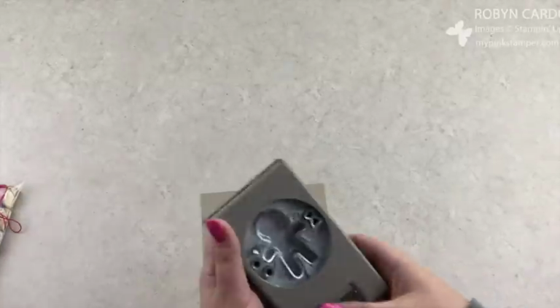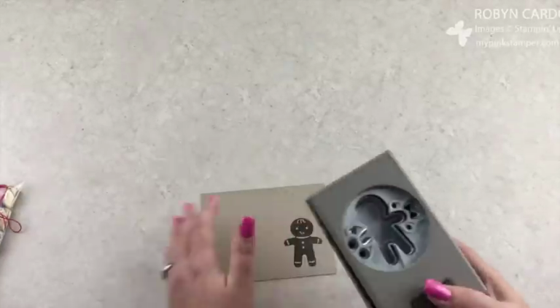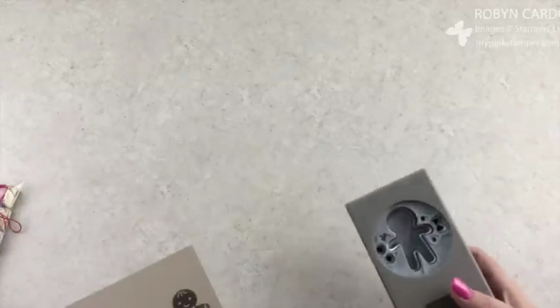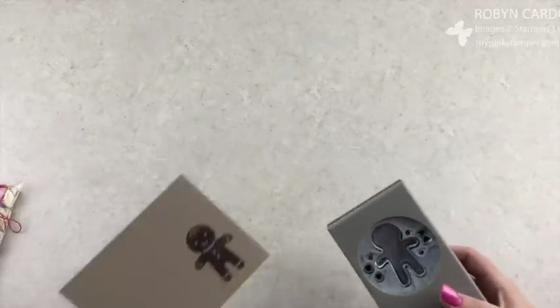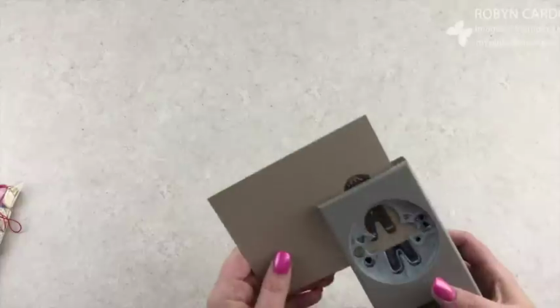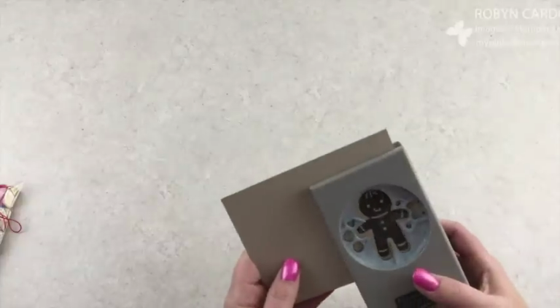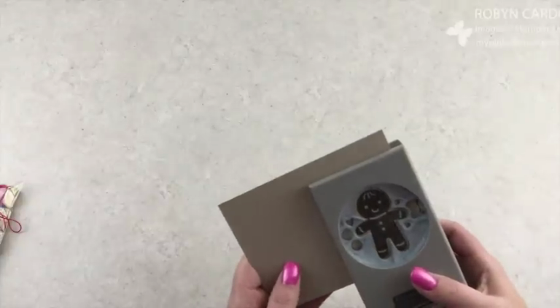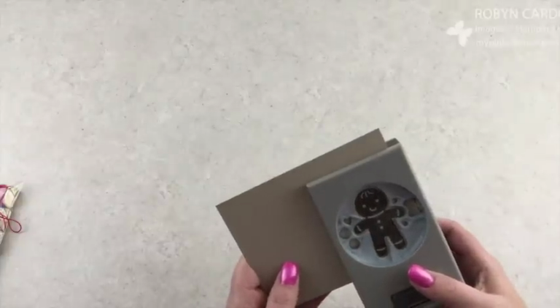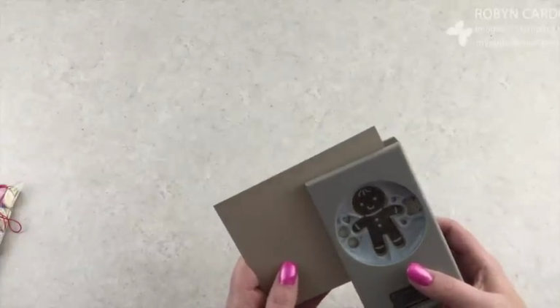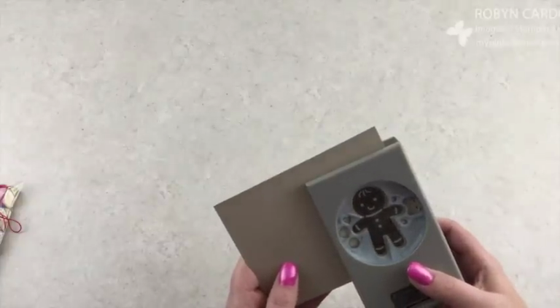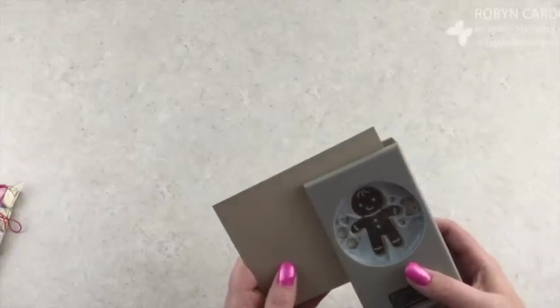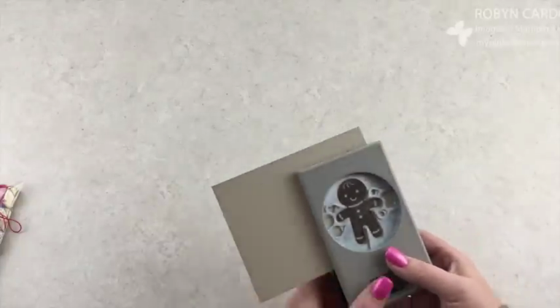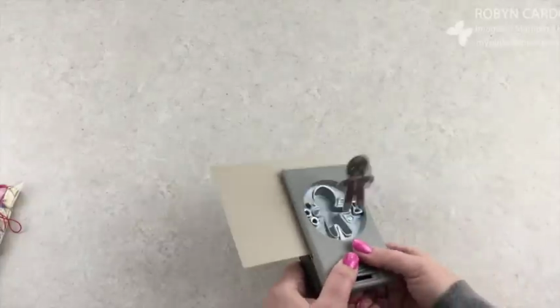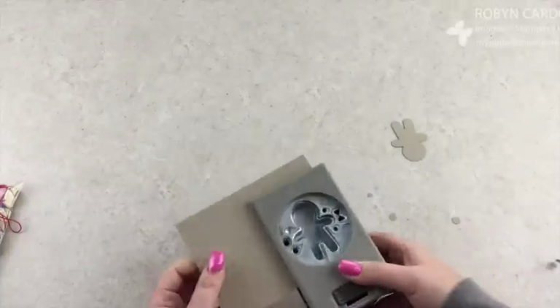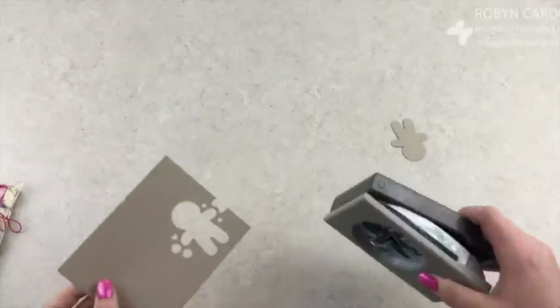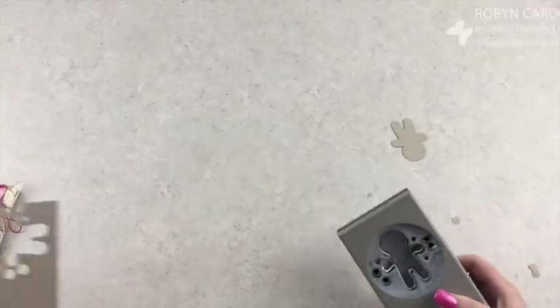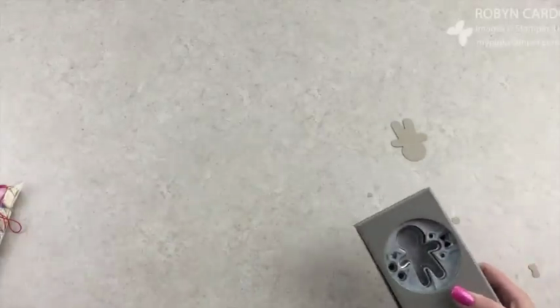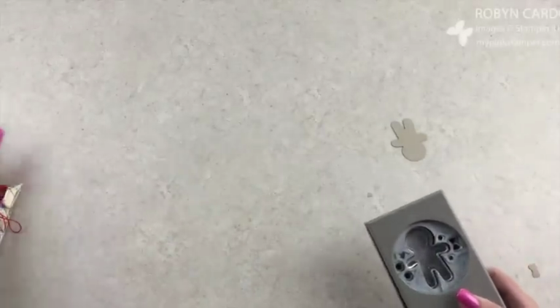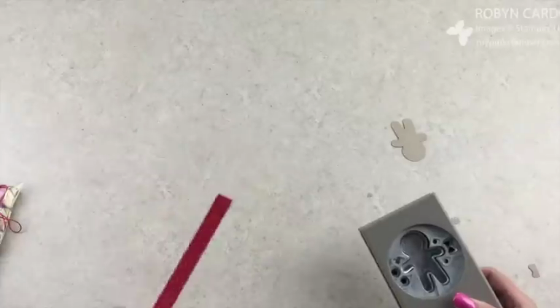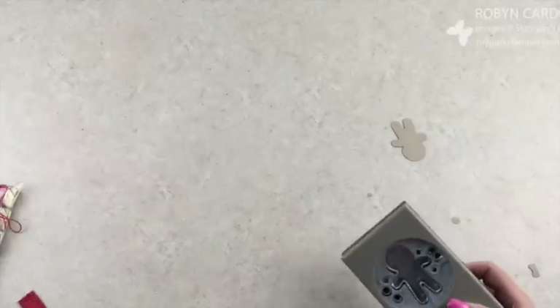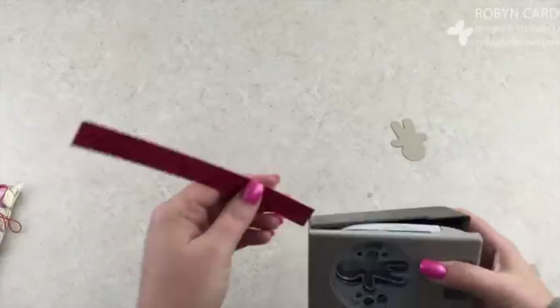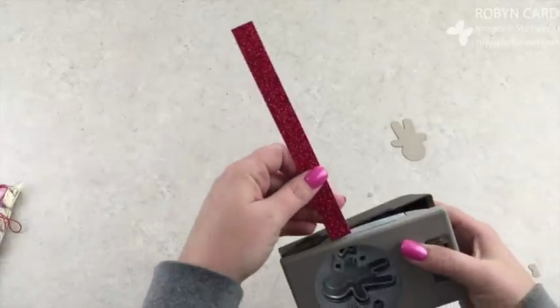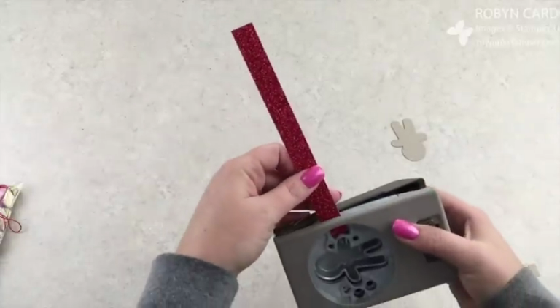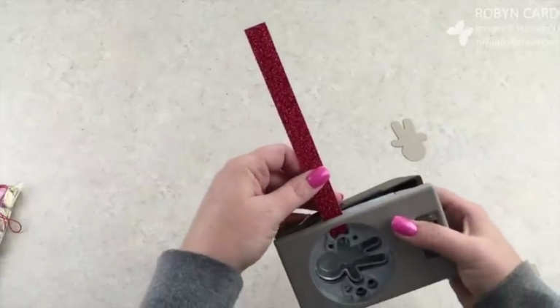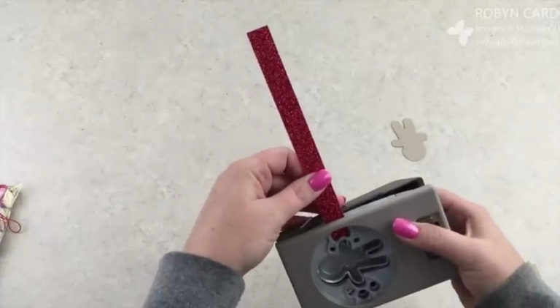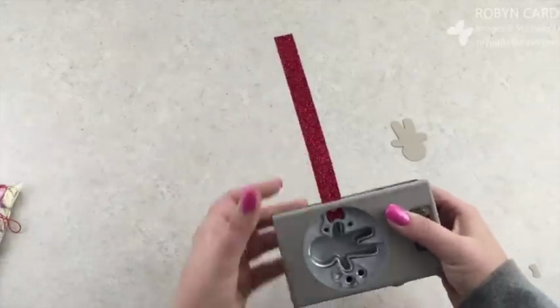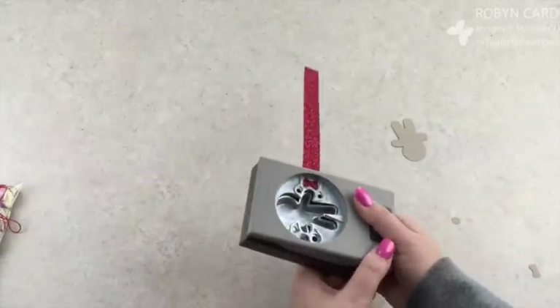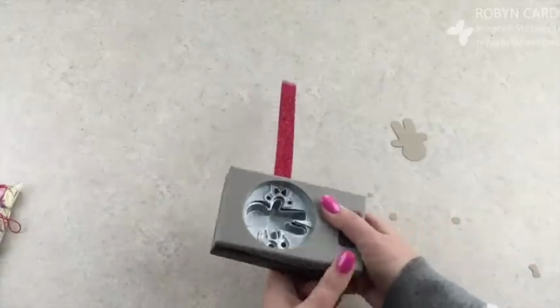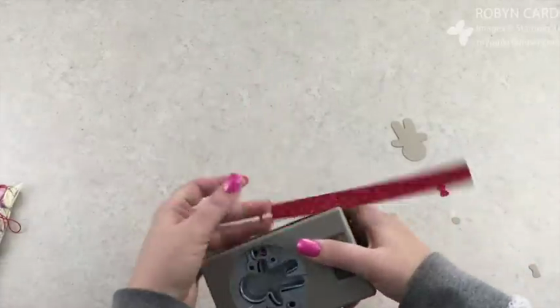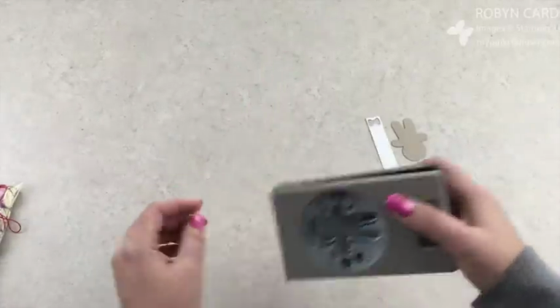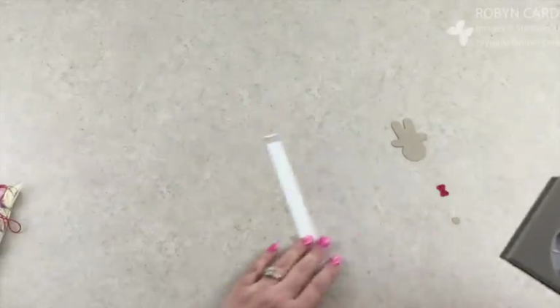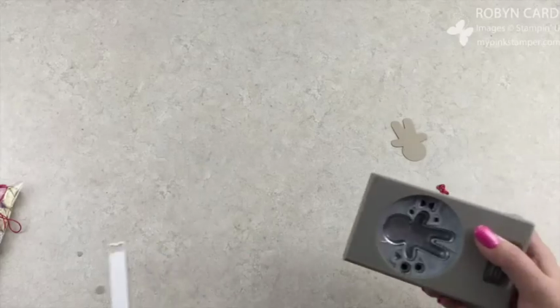Open up your punch and just punch it through. While we have the punch out, we're going to take our Red Glimmer paper and cut out this little ribbon bow right there. Perfect.